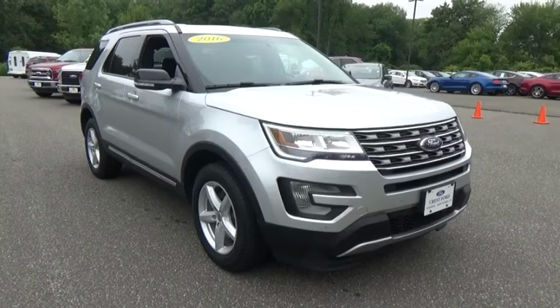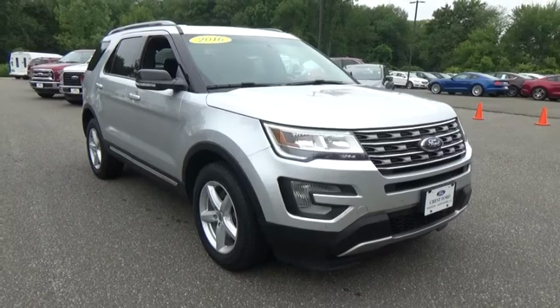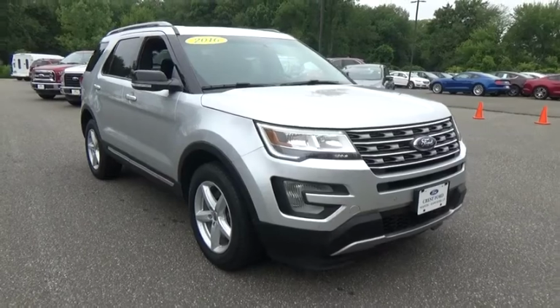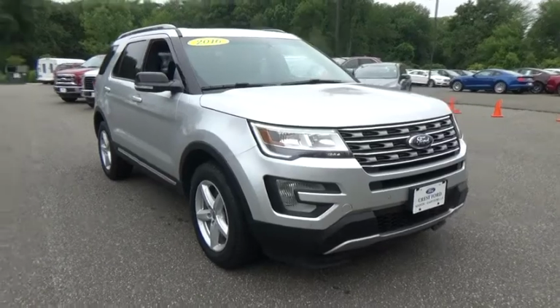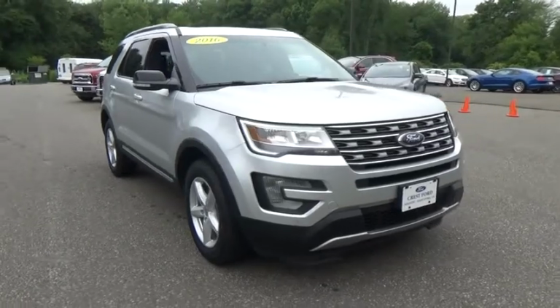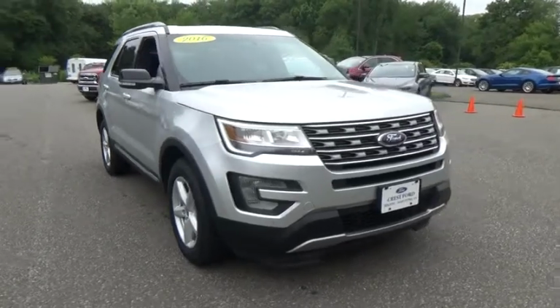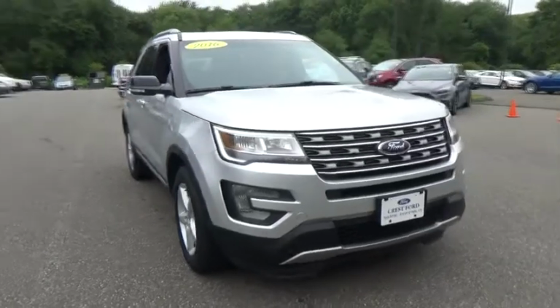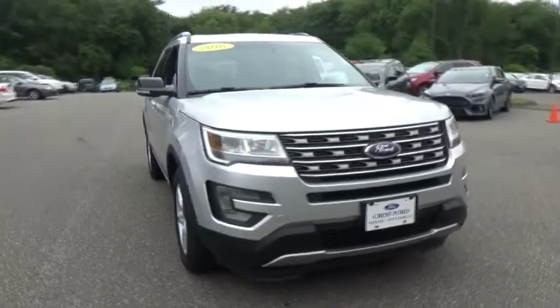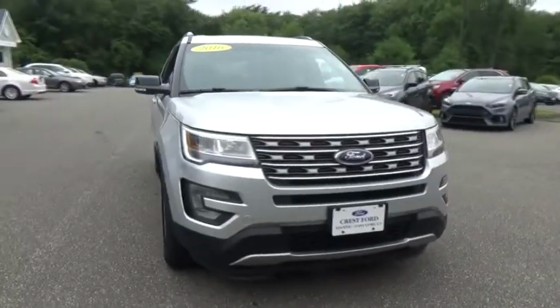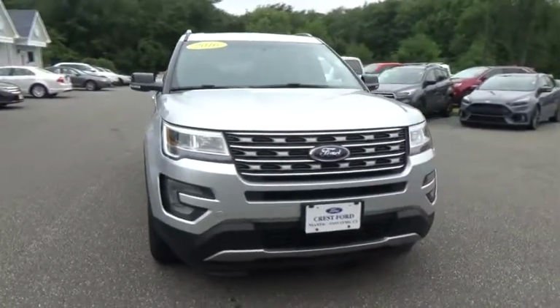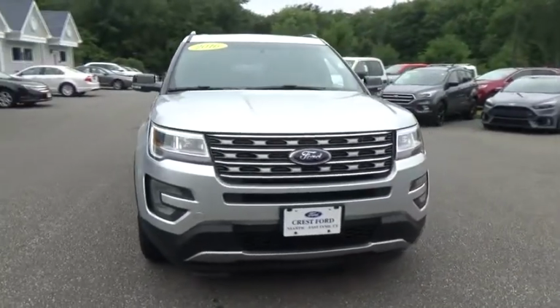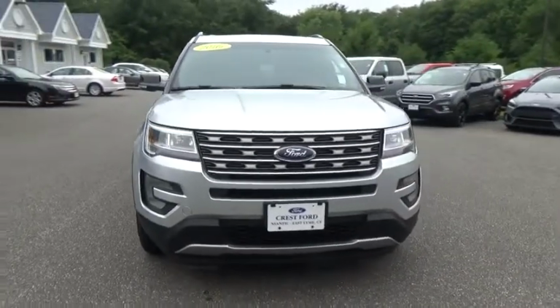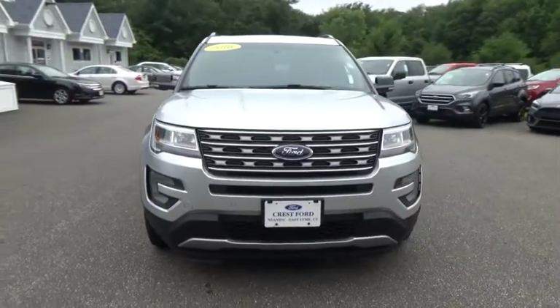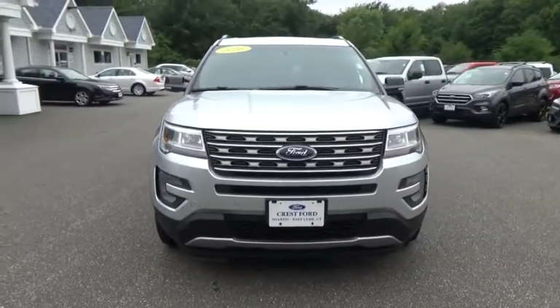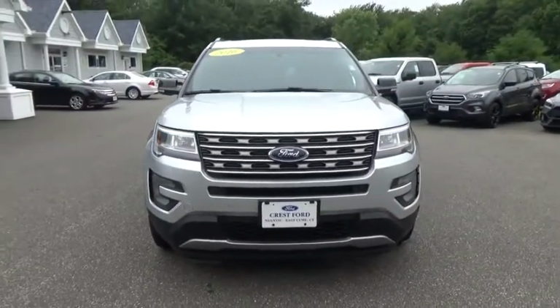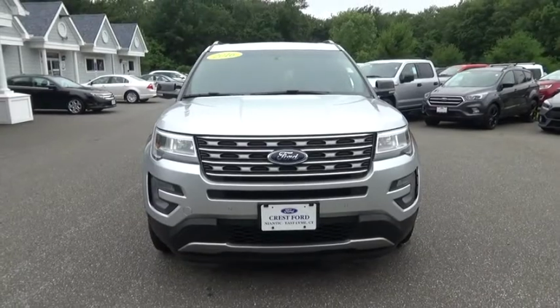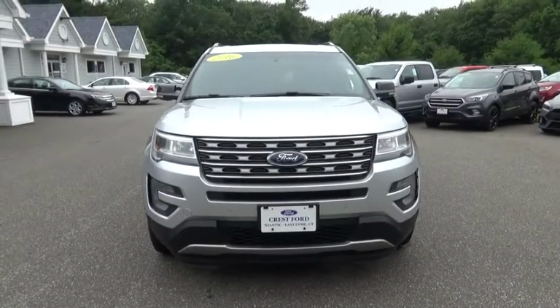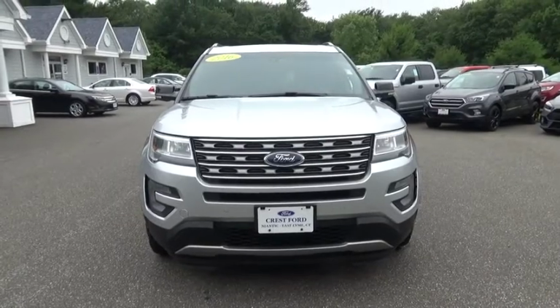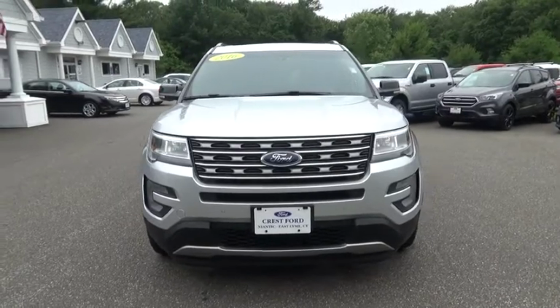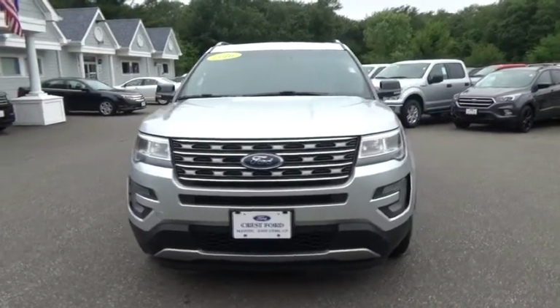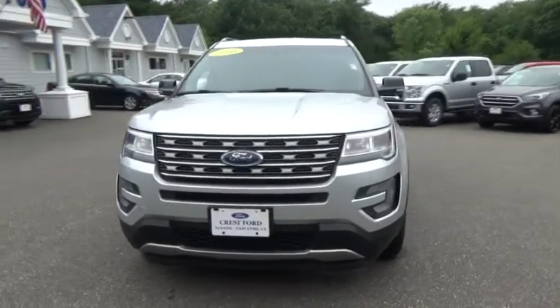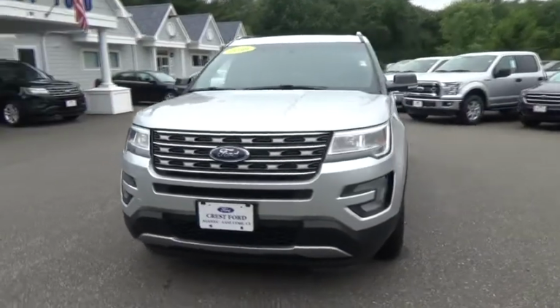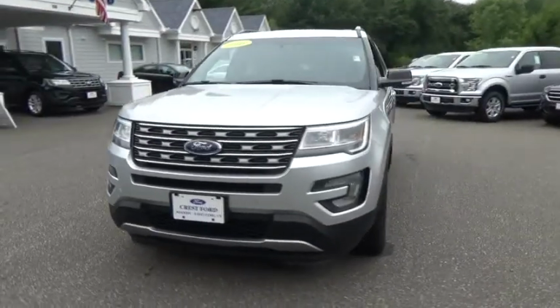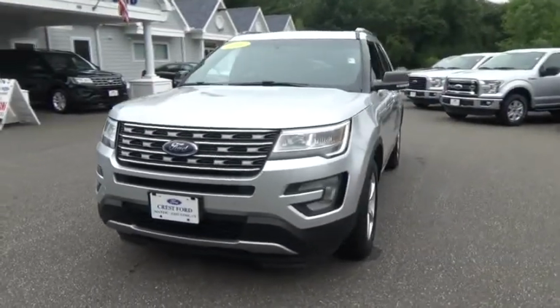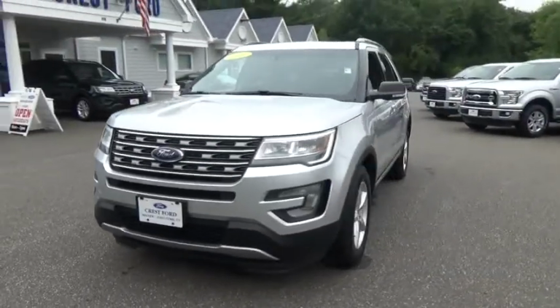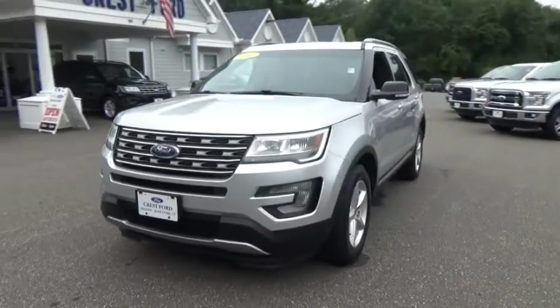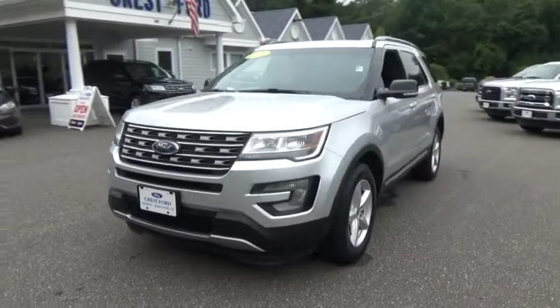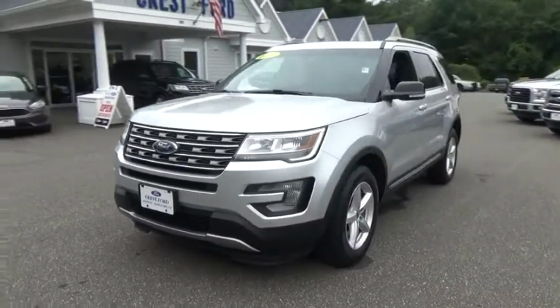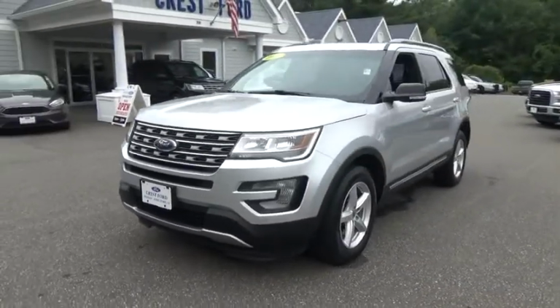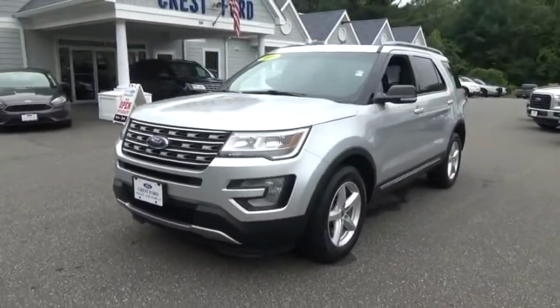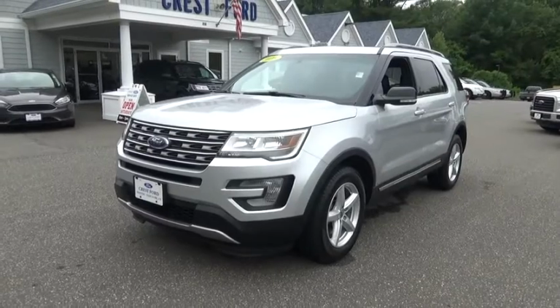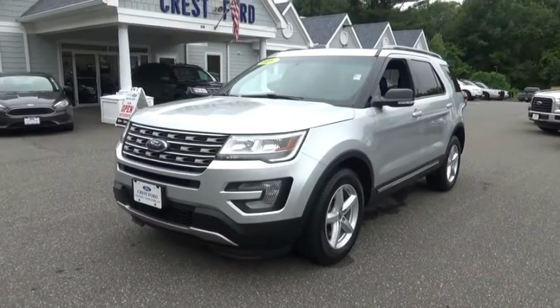The 2016 Ford Explorer. You've got a lot of capabilities to call on in a Ford Explorer. Don't underestimate your choices. This vehicle has less than 30,000 miles.